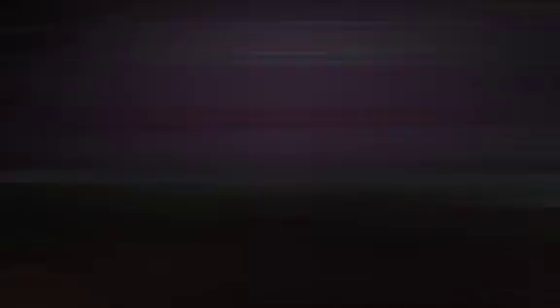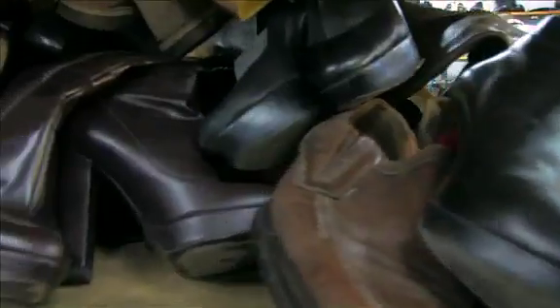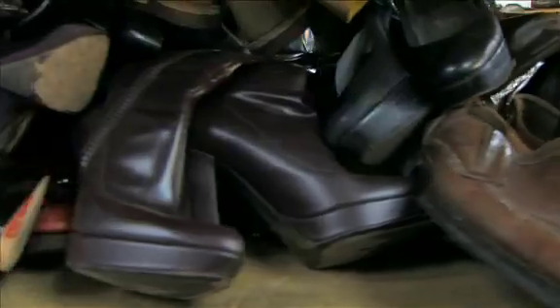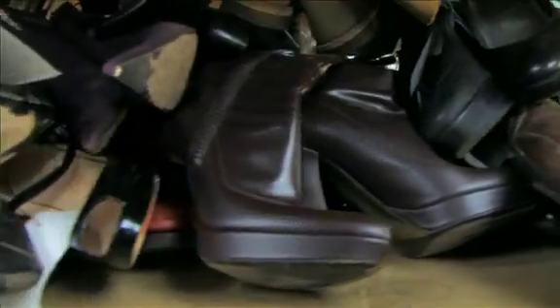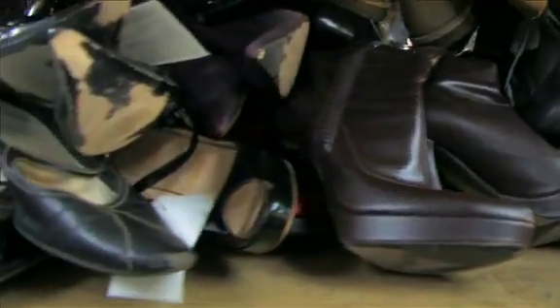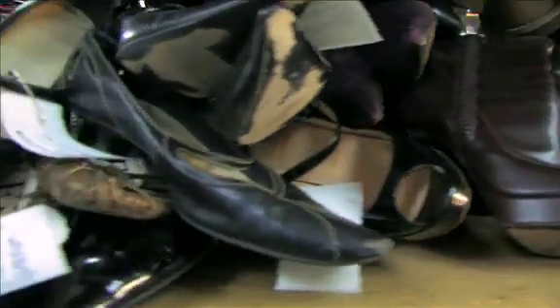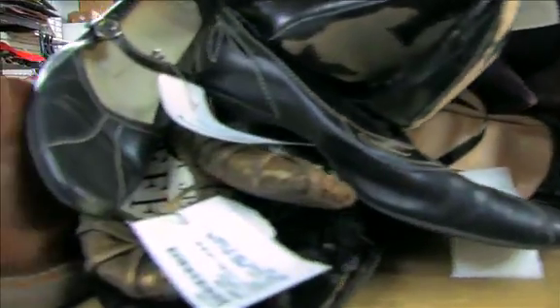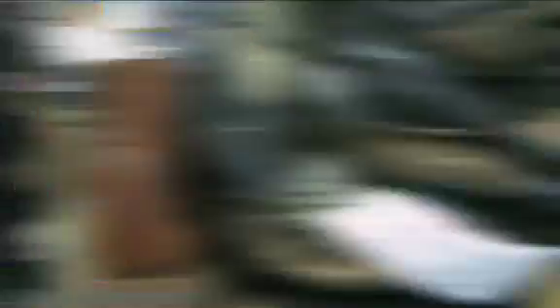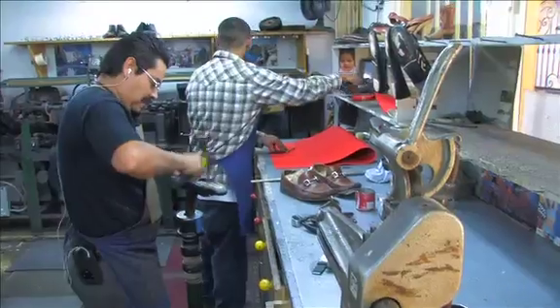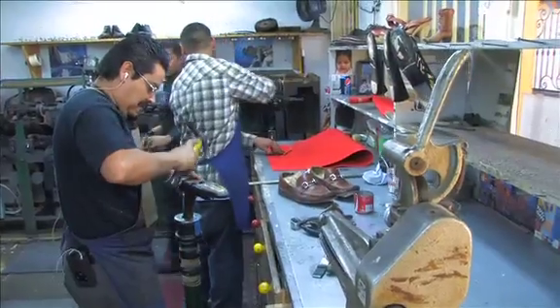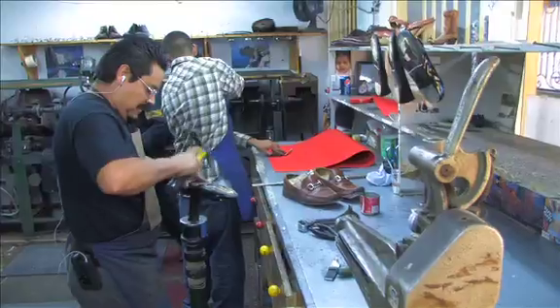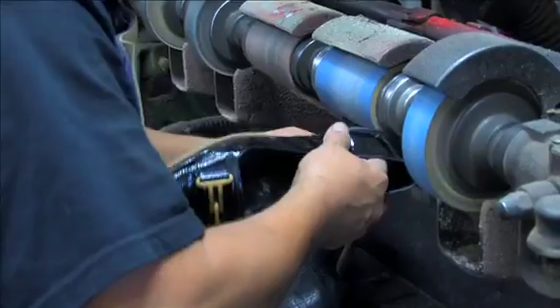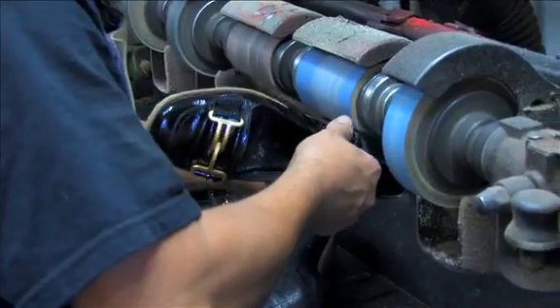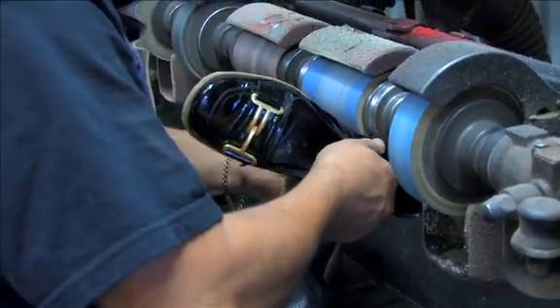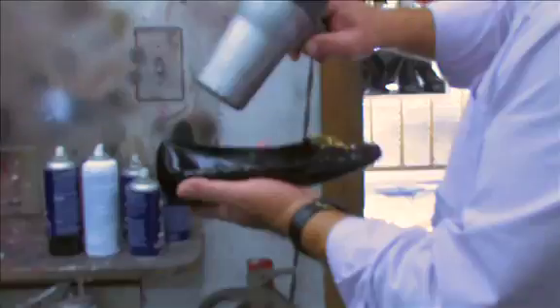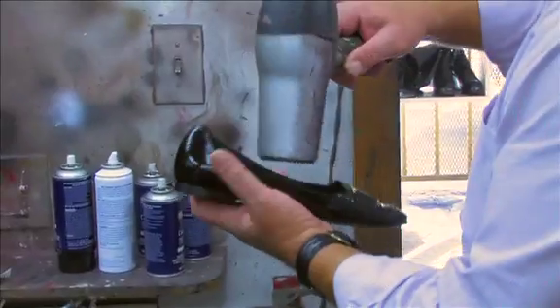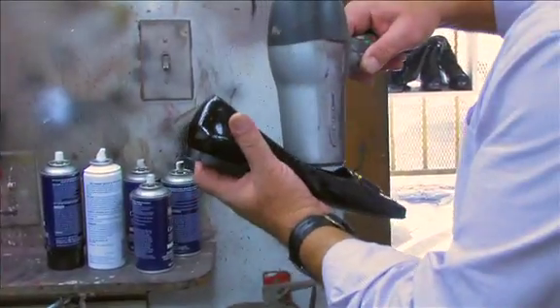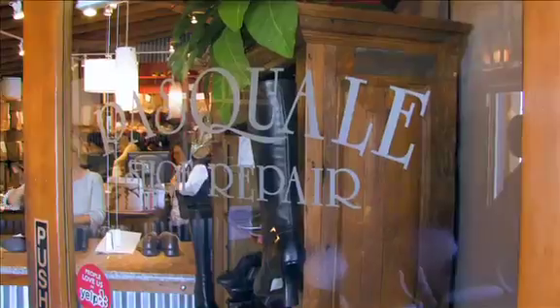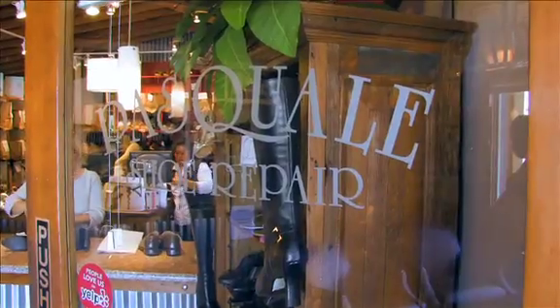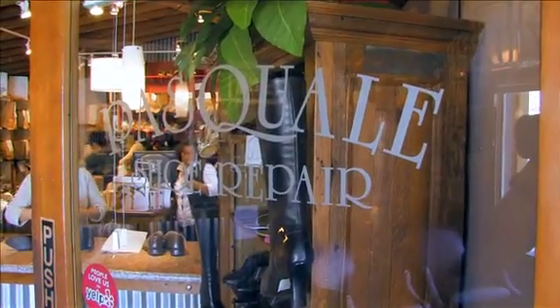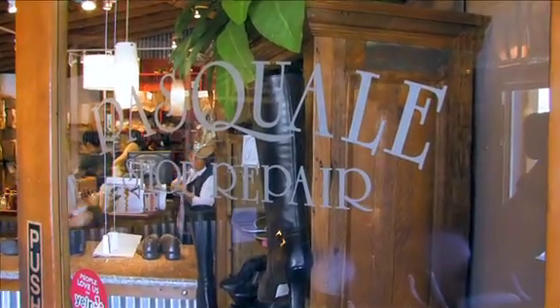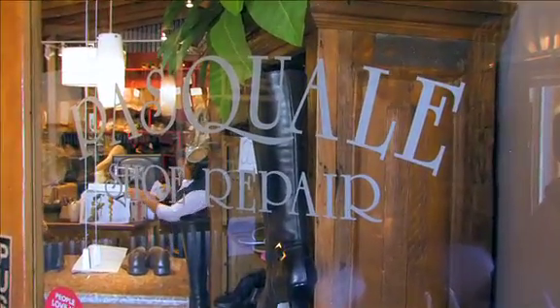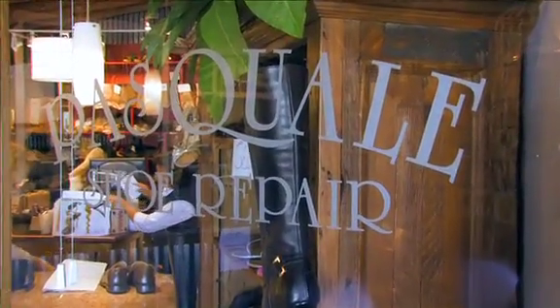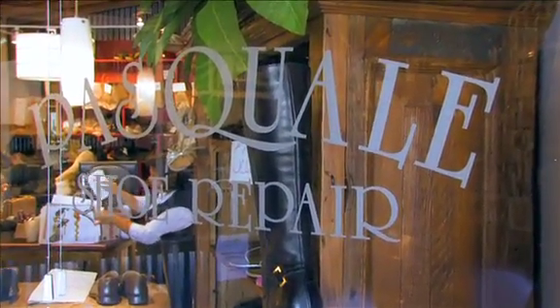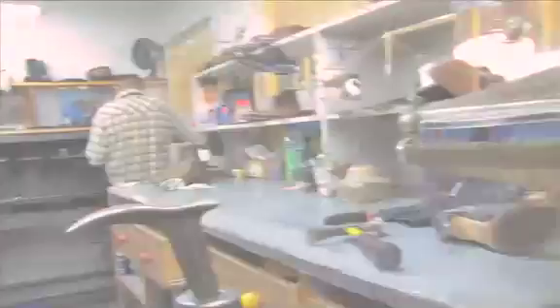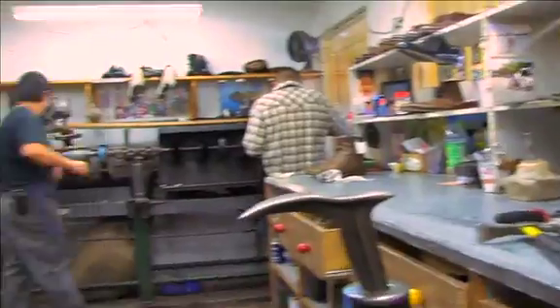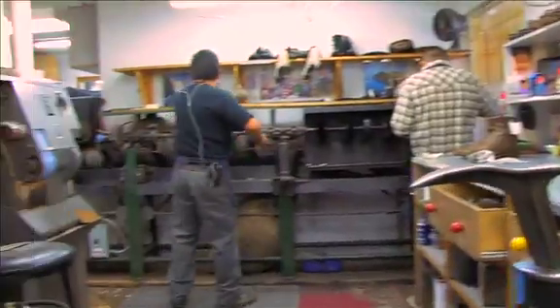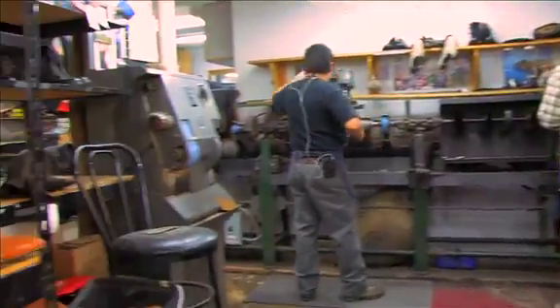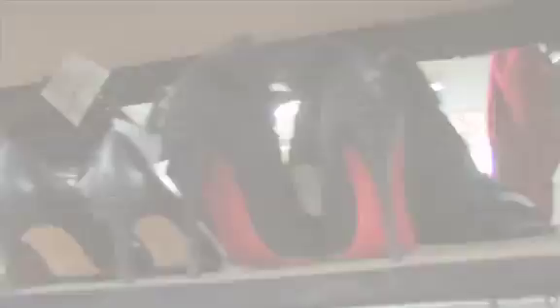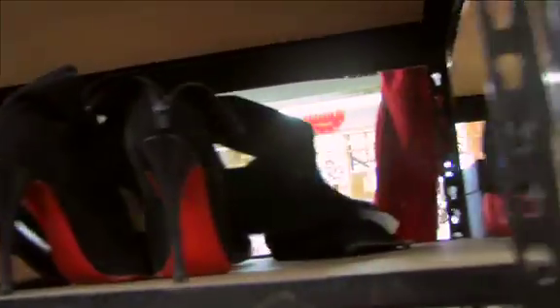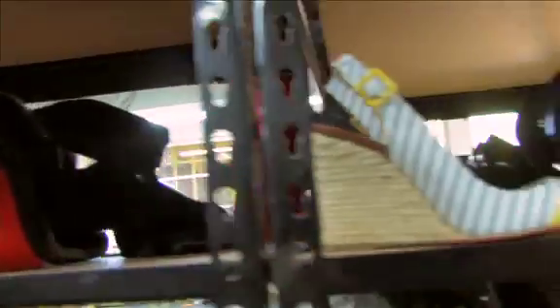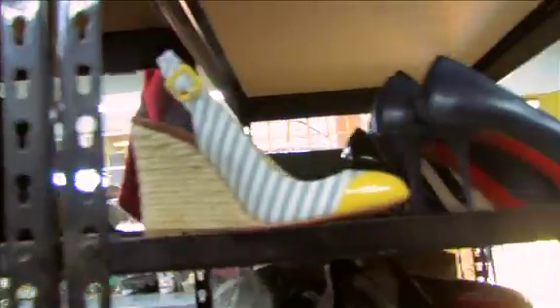This may look like a shoe graveyard, but it's actually where shoes come for extreme makeovers. Shoes TV got a backstage pass to Pasquale Shoe Repair and found out how the pros keep our shoes looking so good.